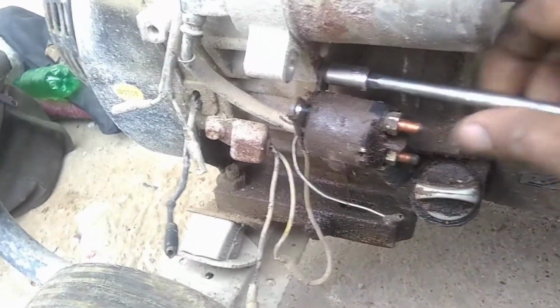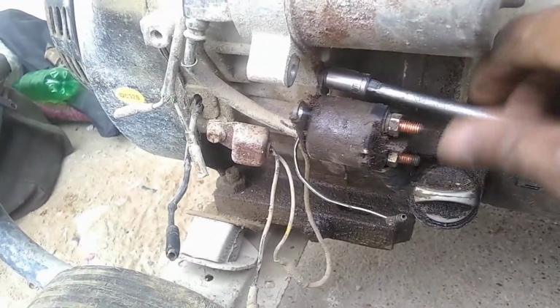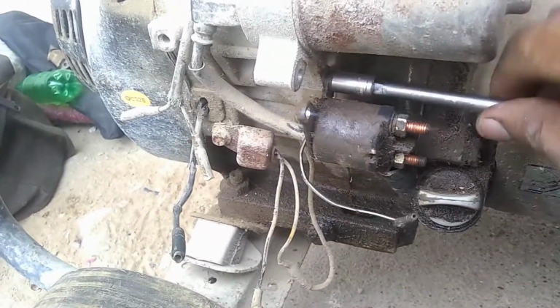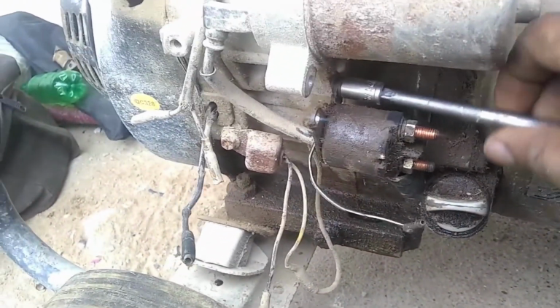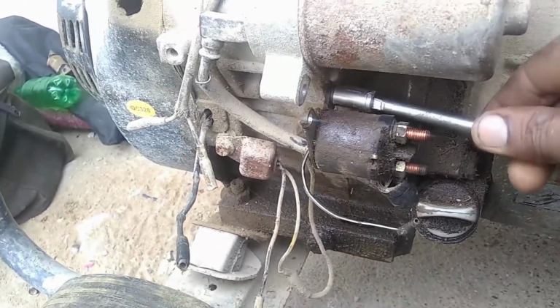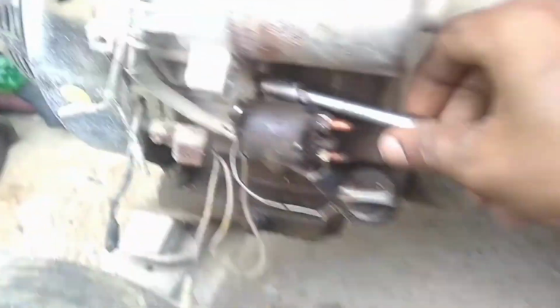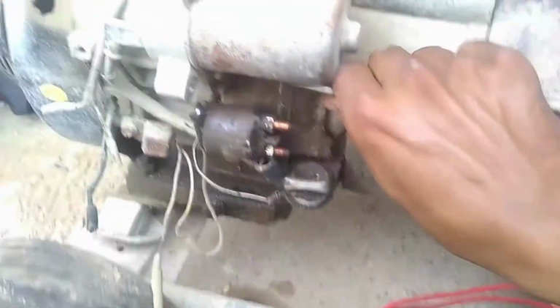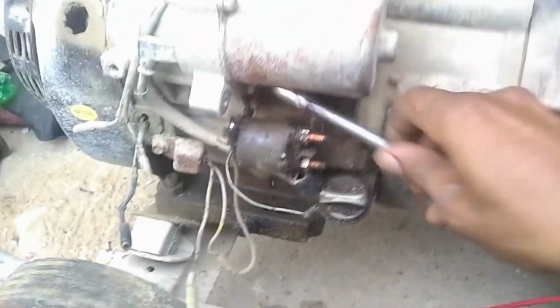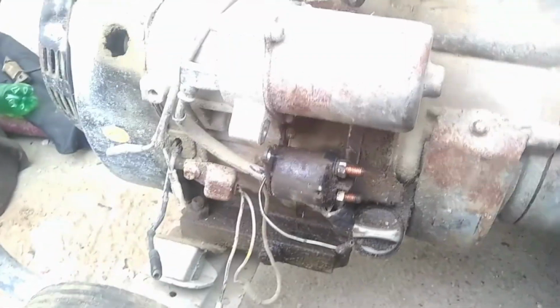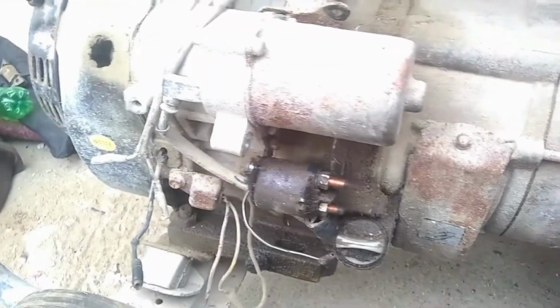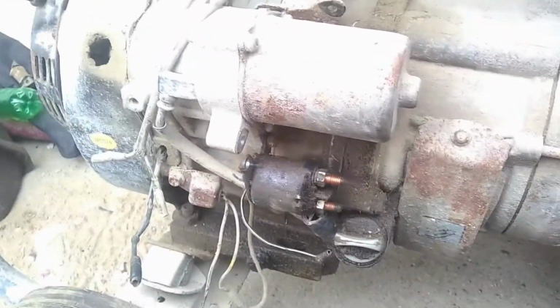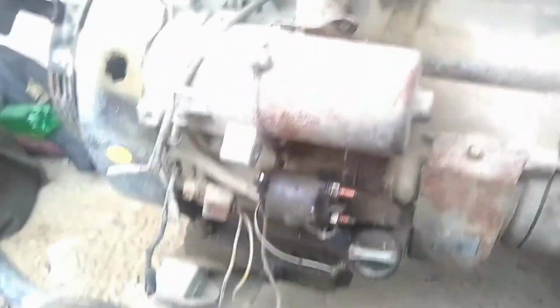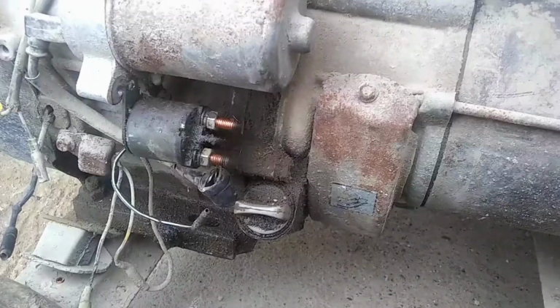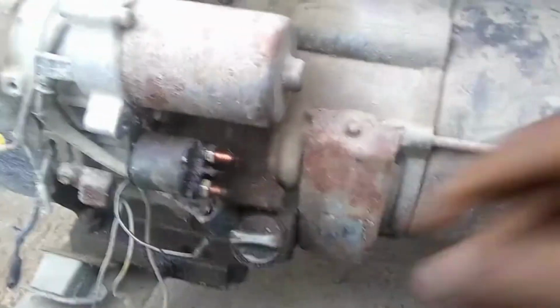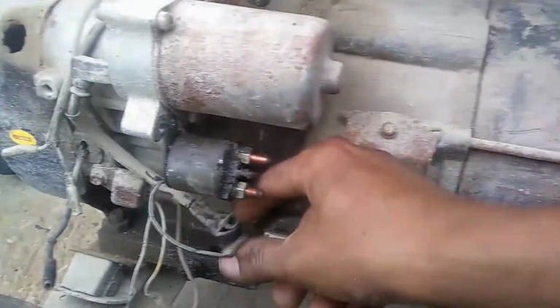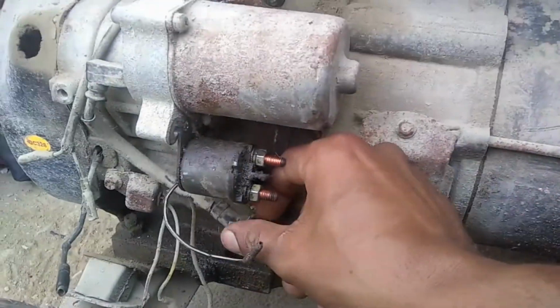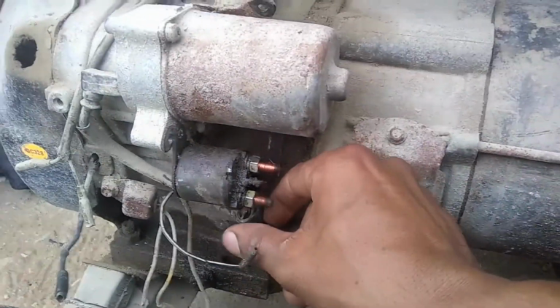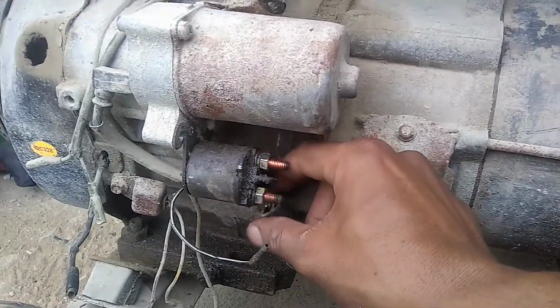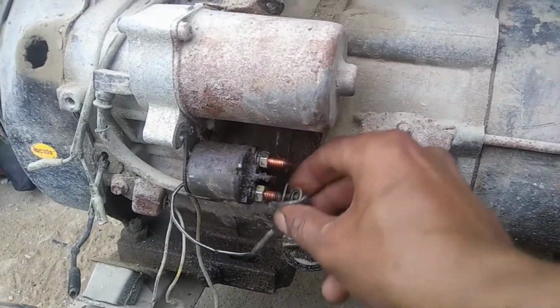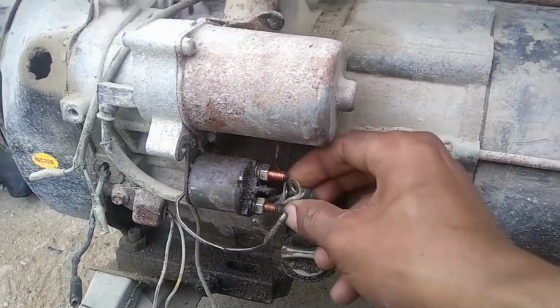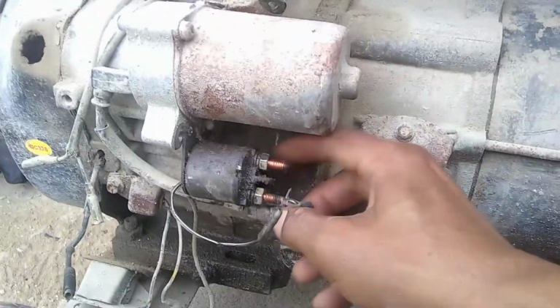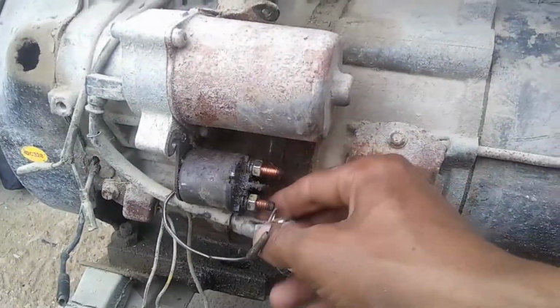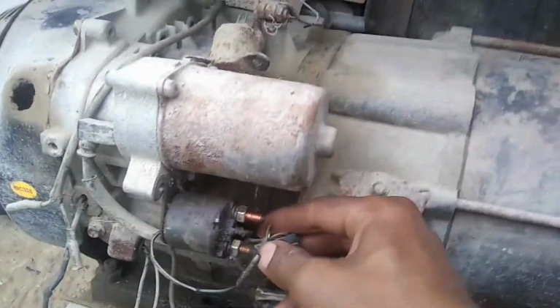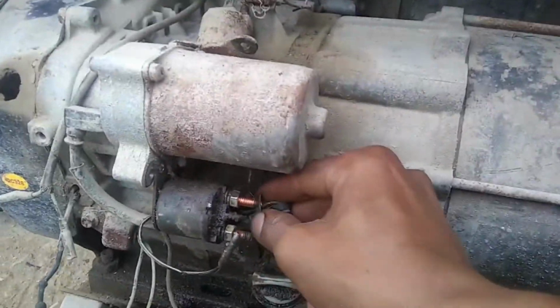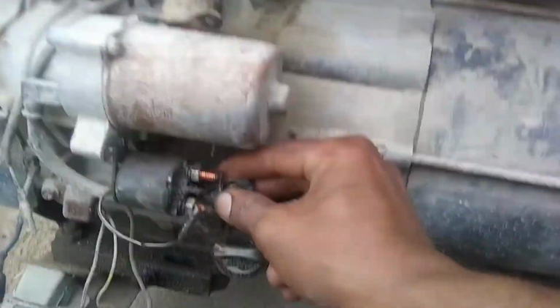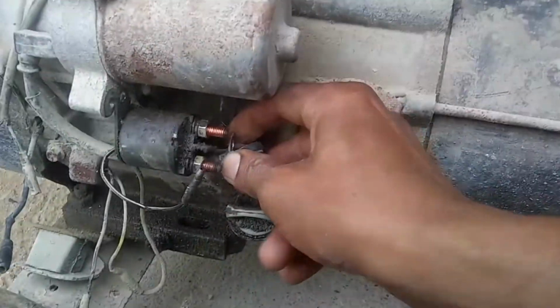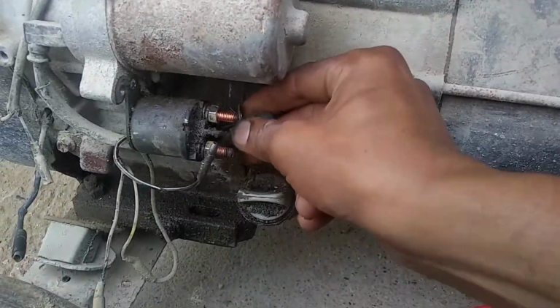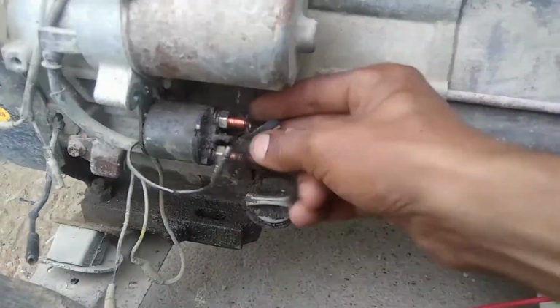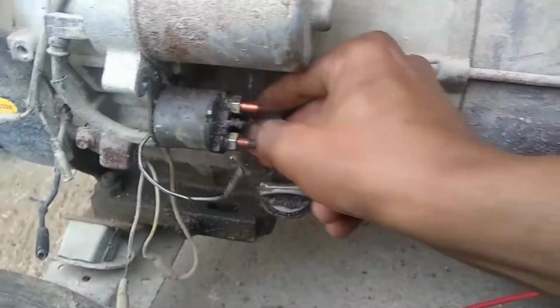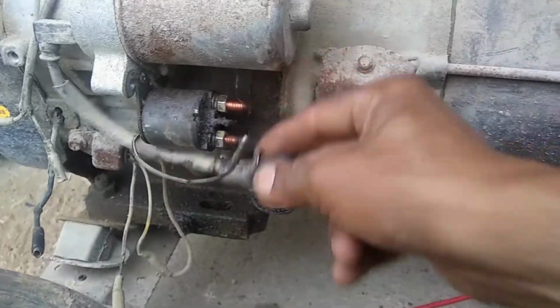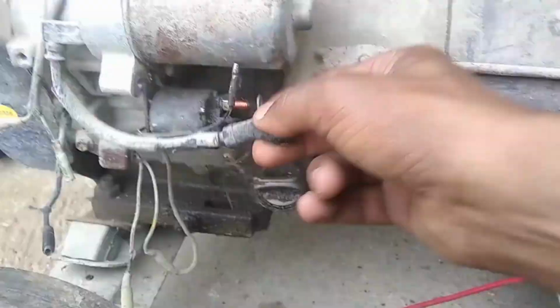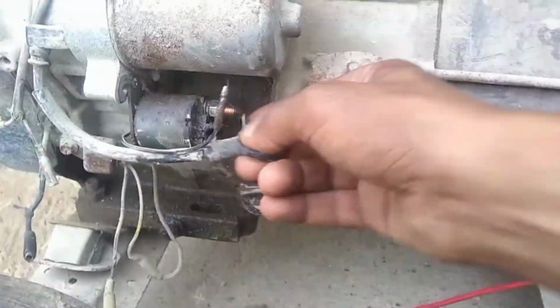I am putting a three KVA self-copy in this generator.